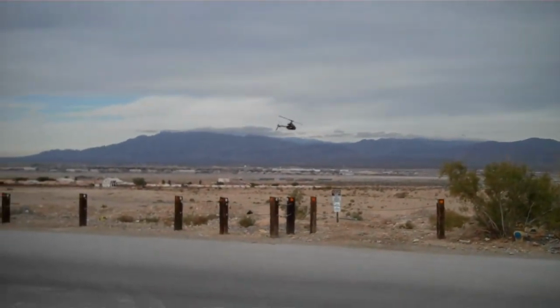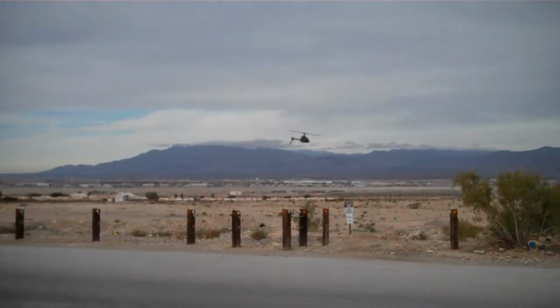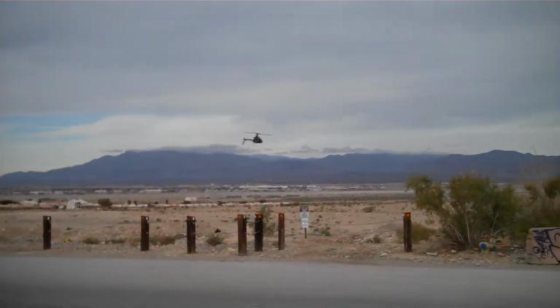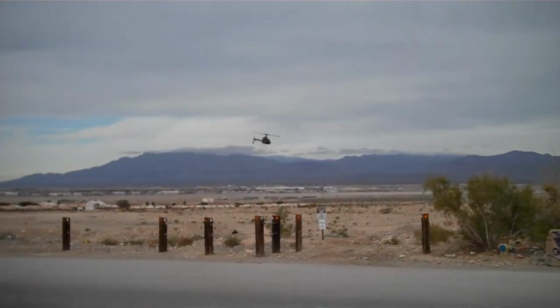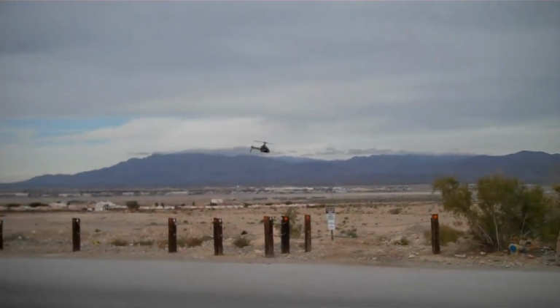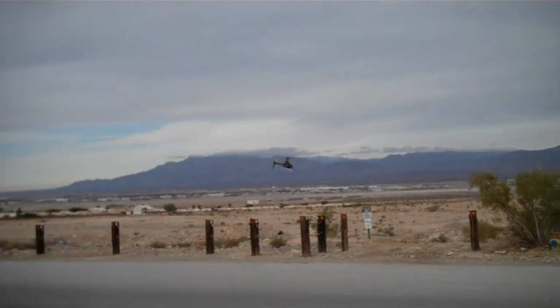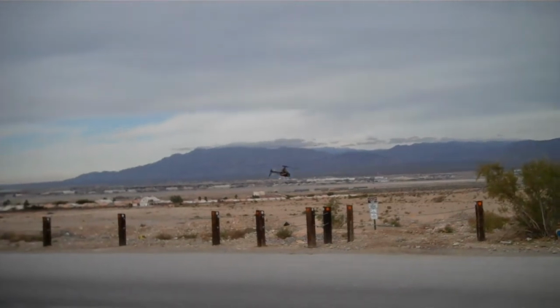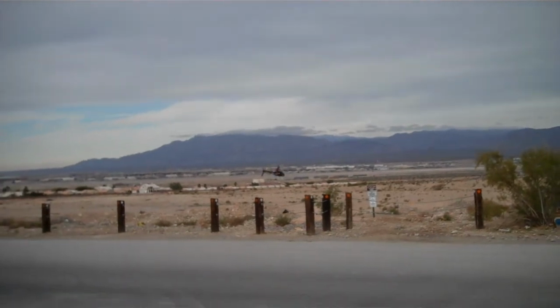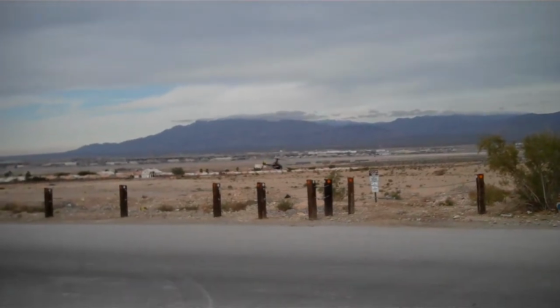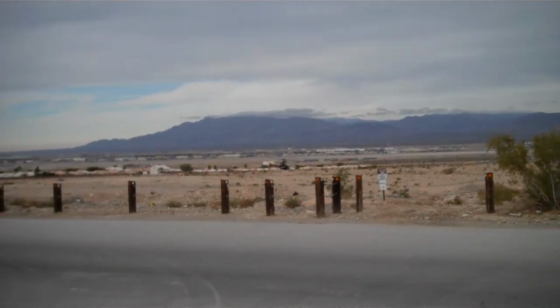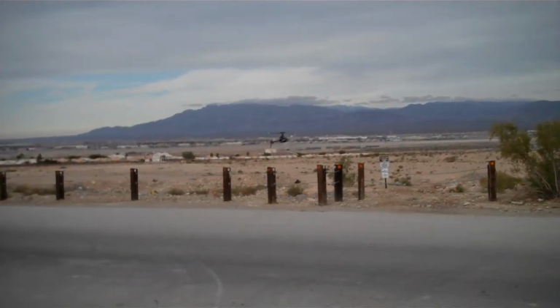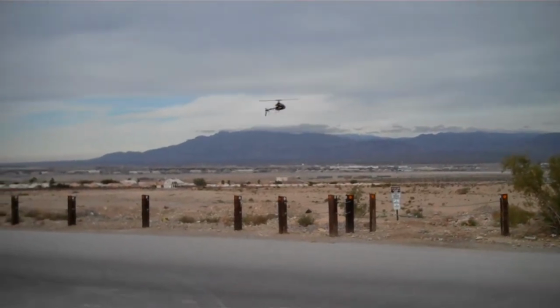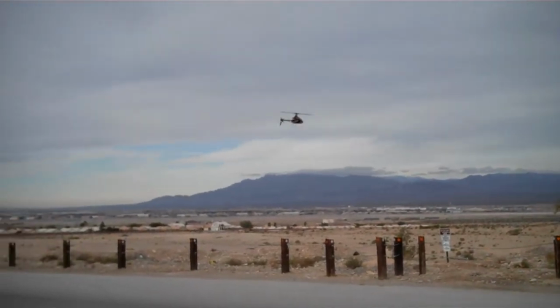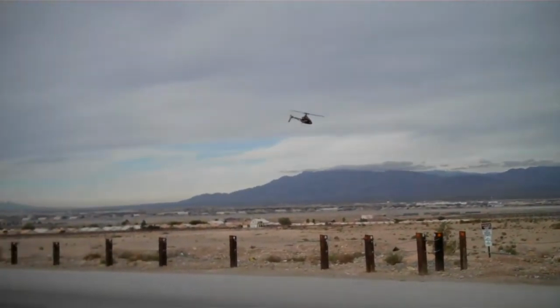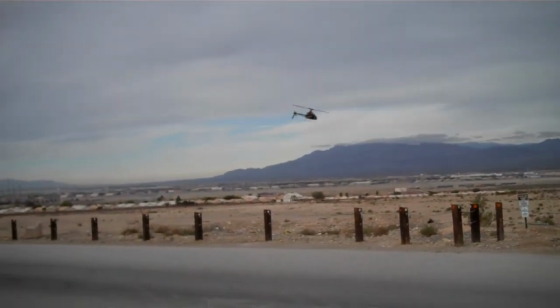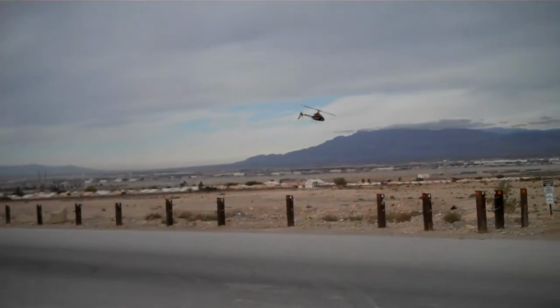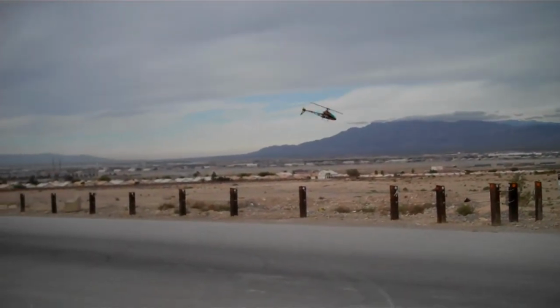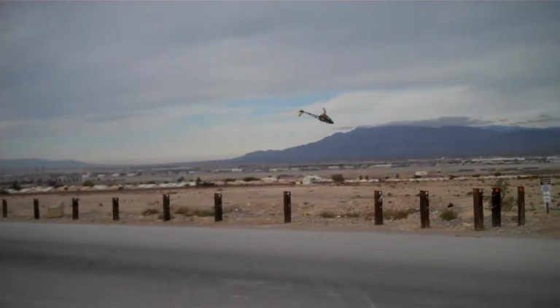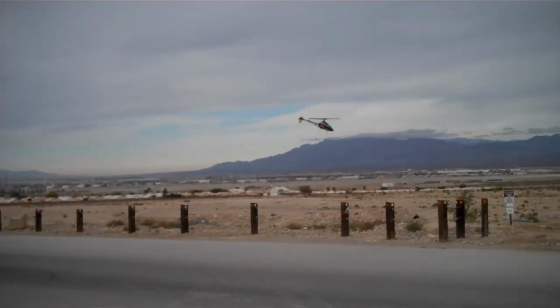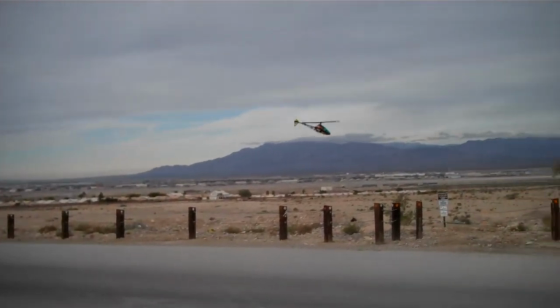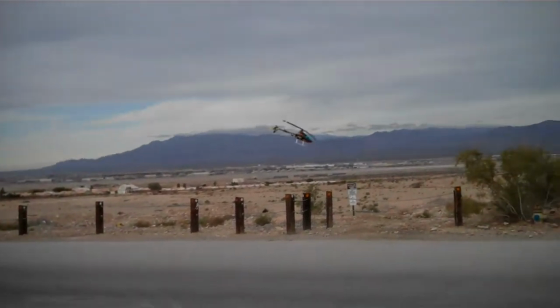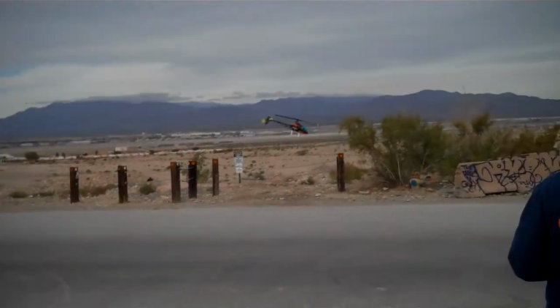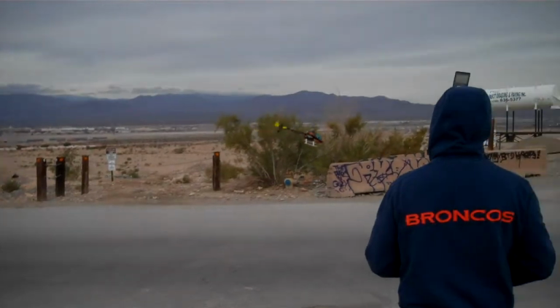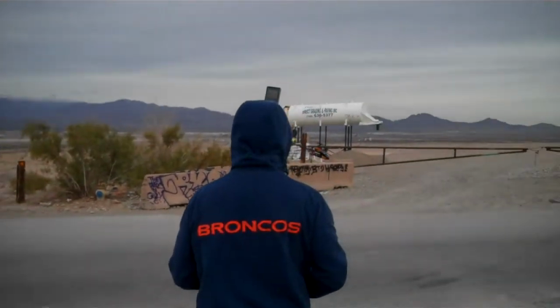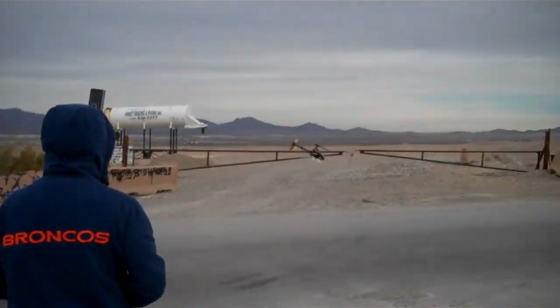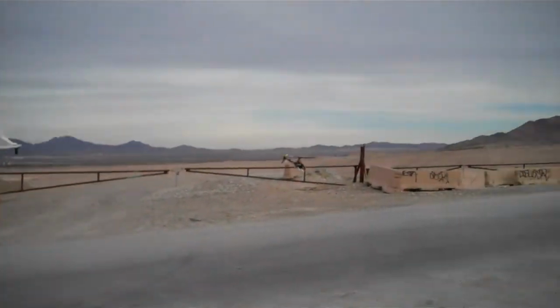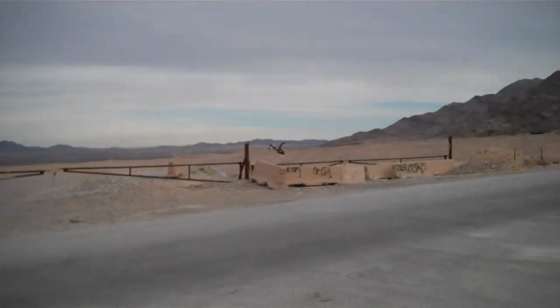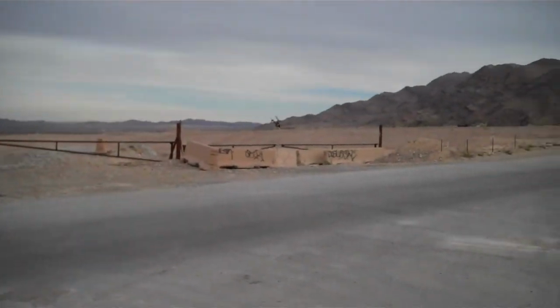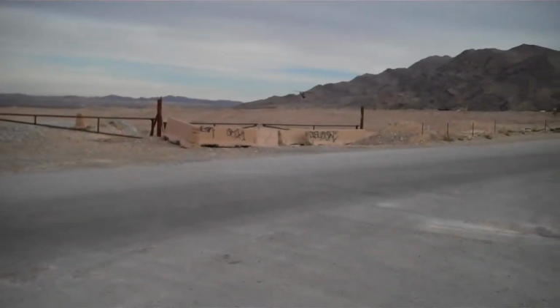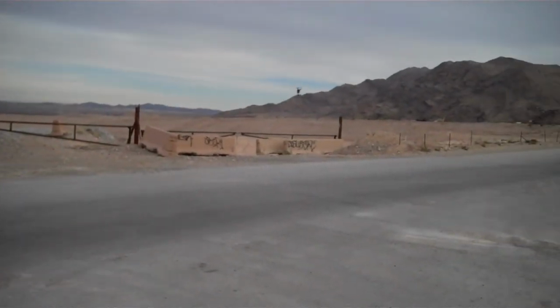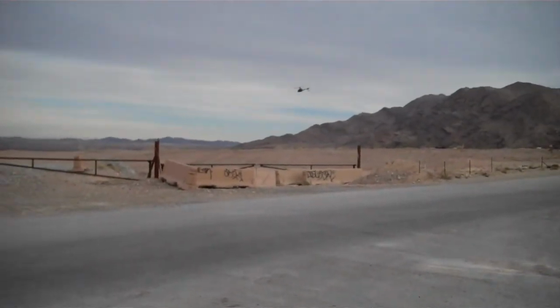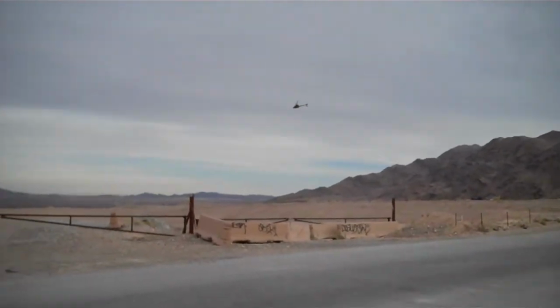There's canopy, tail blades, main blades. Handling the wind pretty good. Don't seem to have an issue.